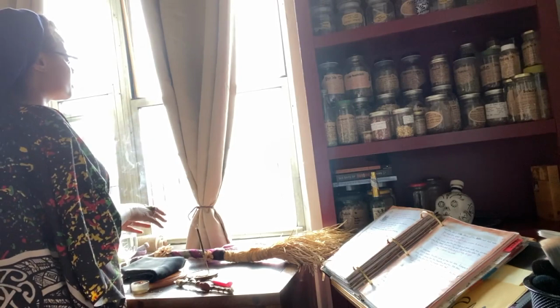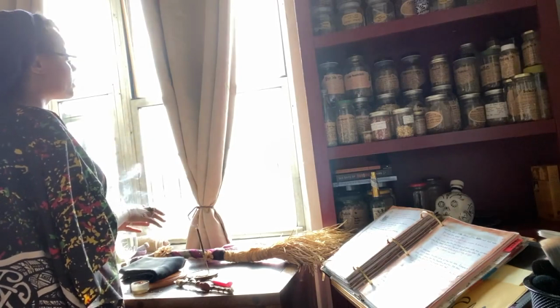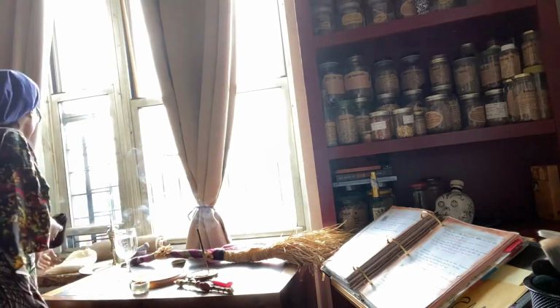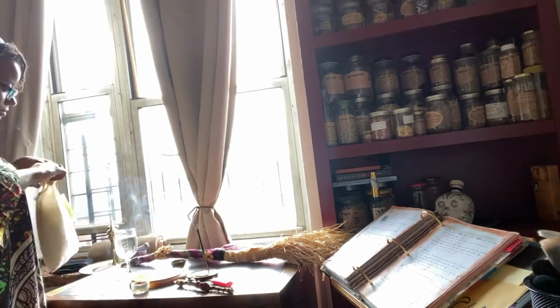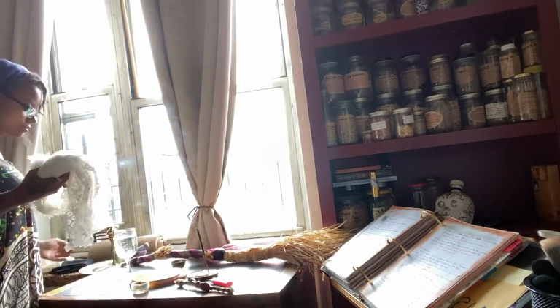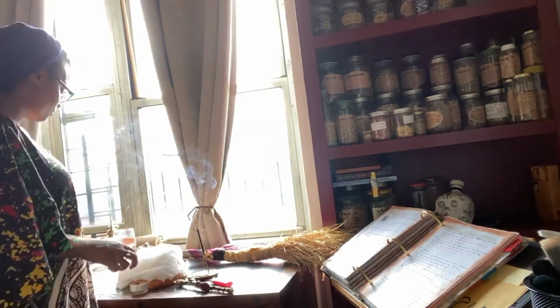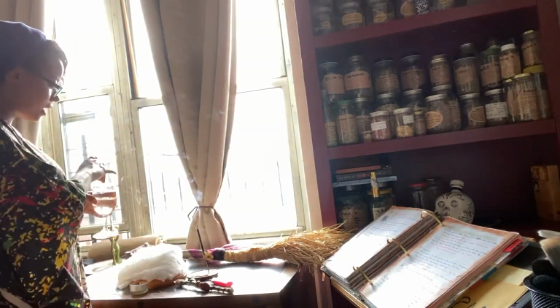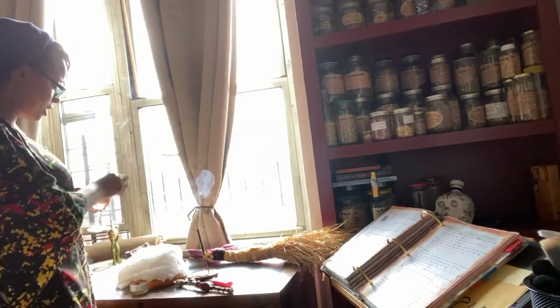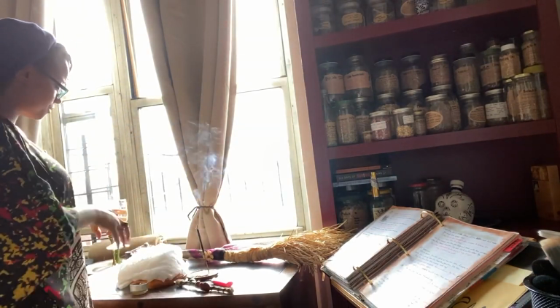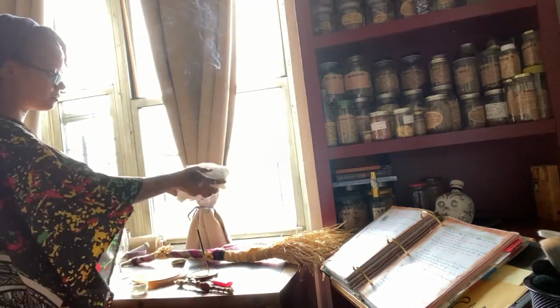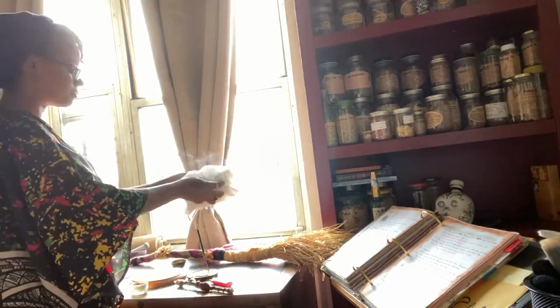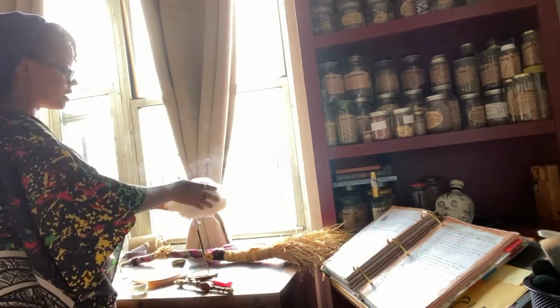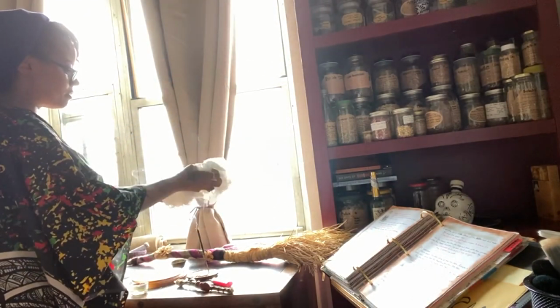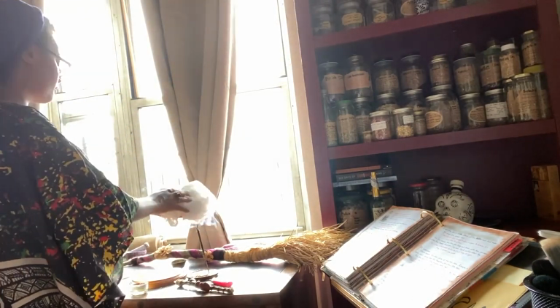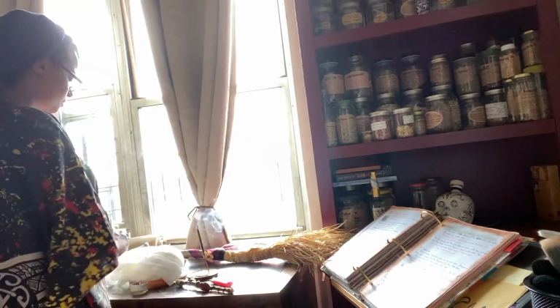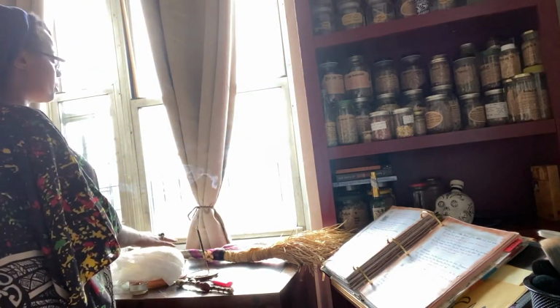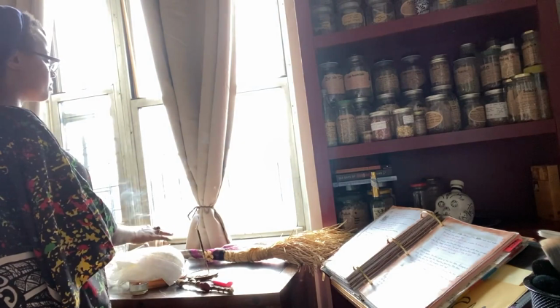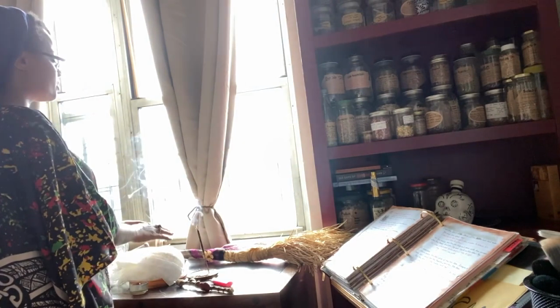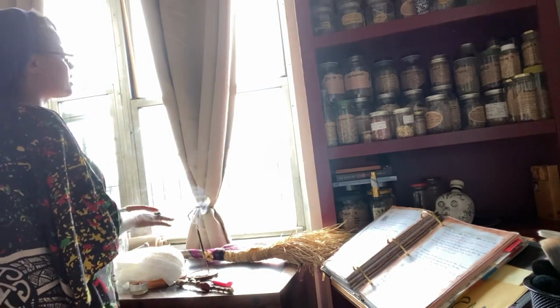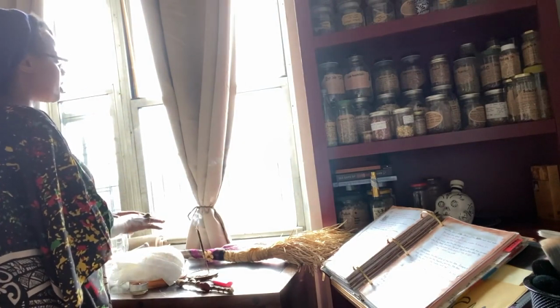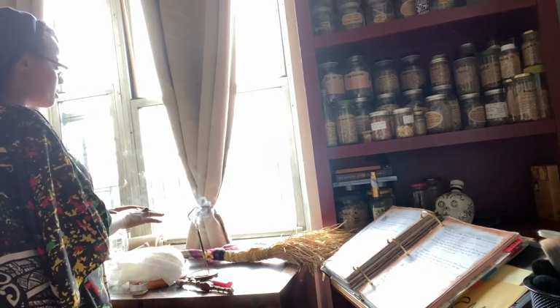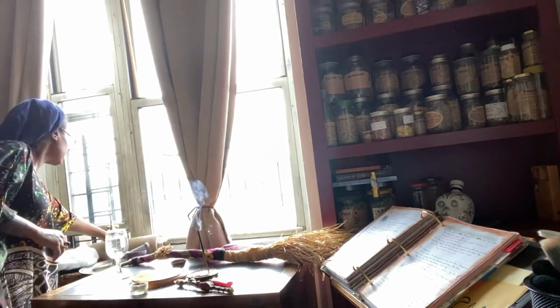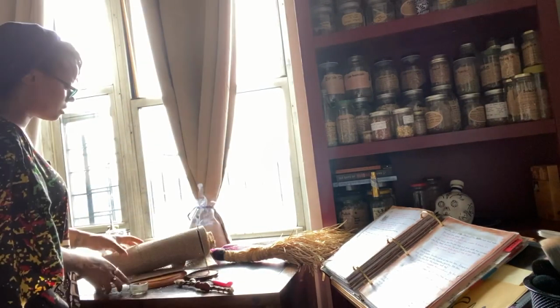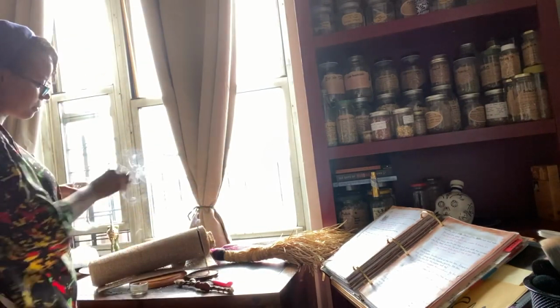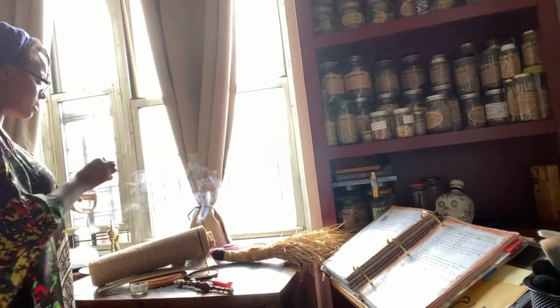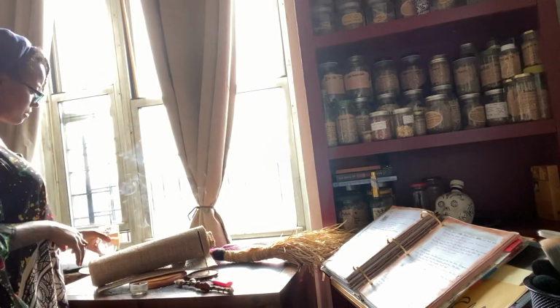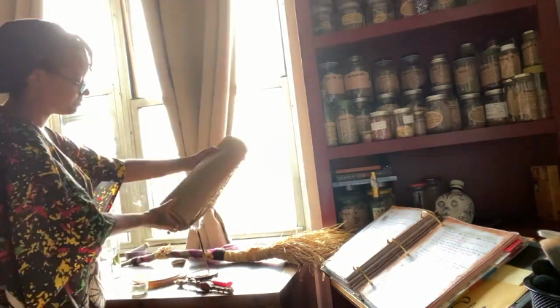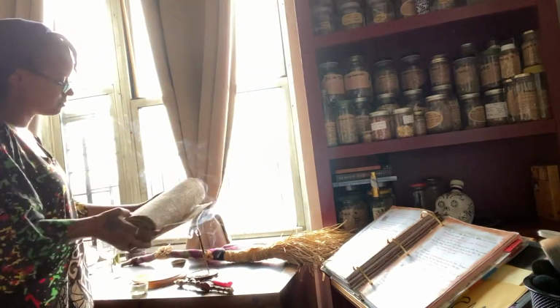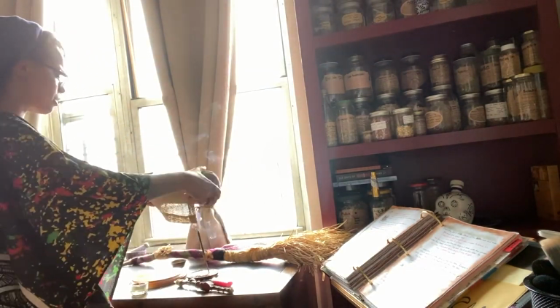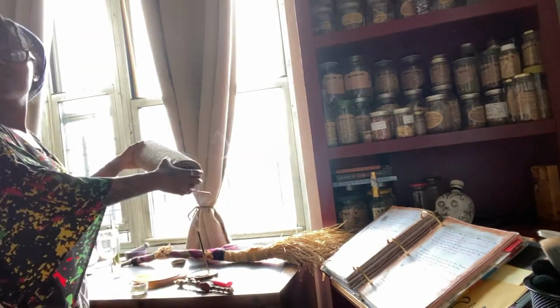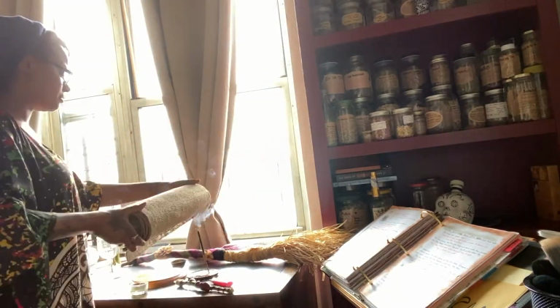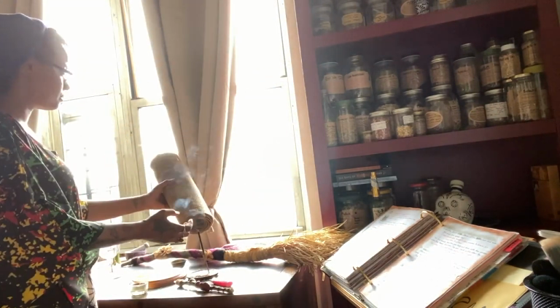Once everything is cleansed and the space has been dedicated to my magic and the energetic beings that I work with, I move on to setting up my altar. I will do this while I'm still in circle.